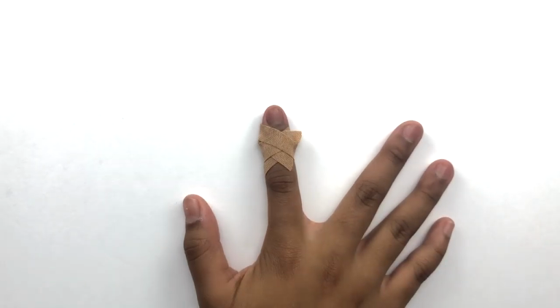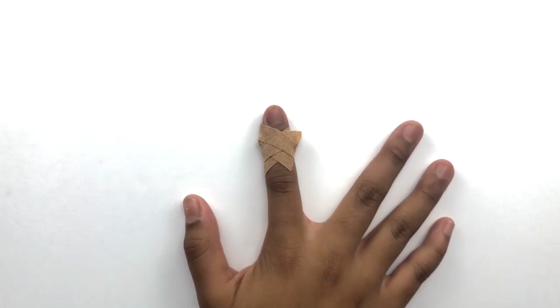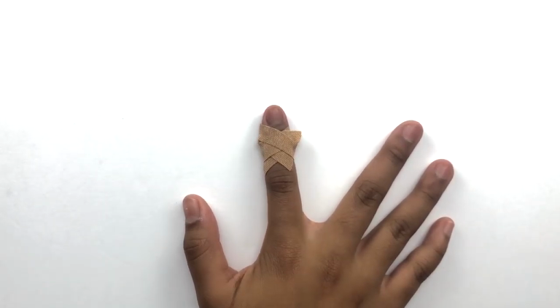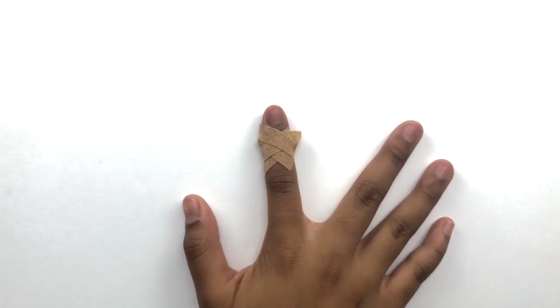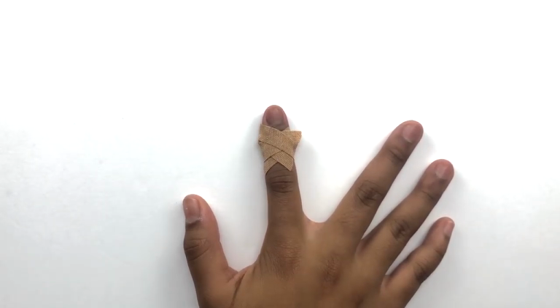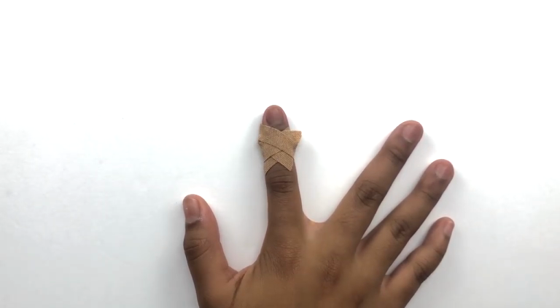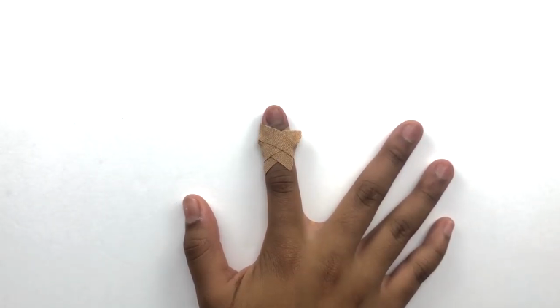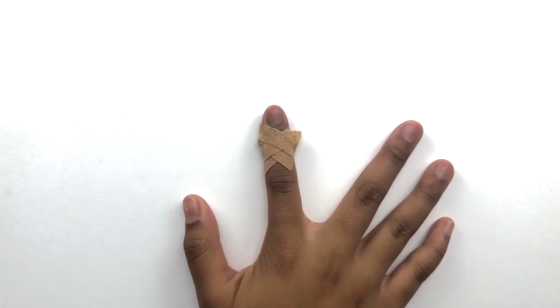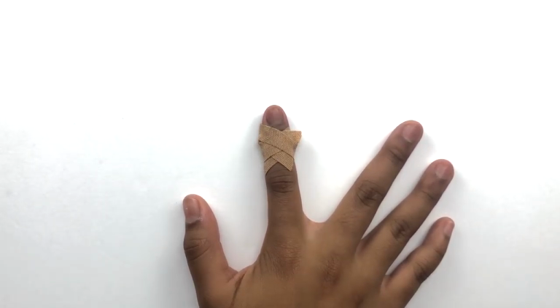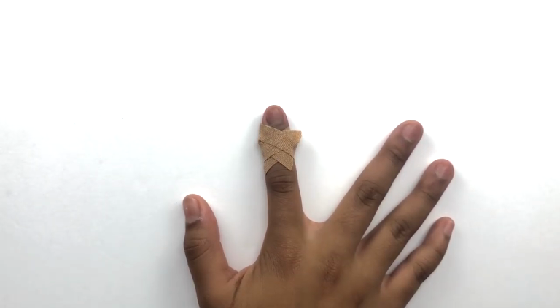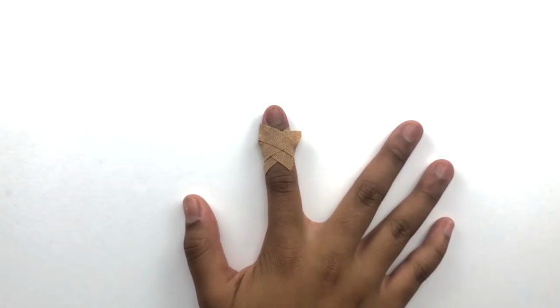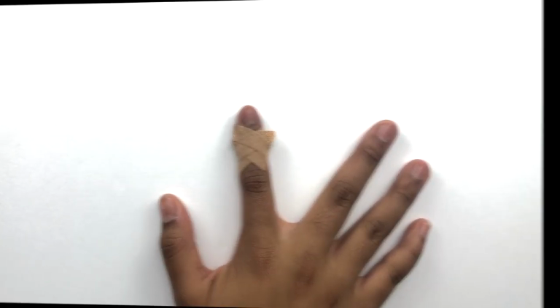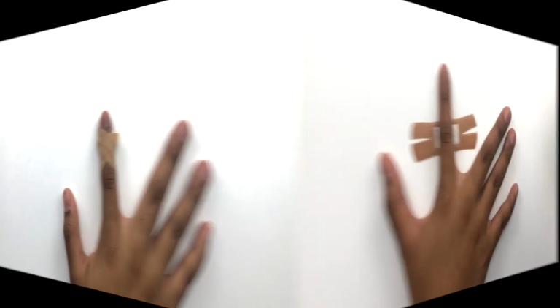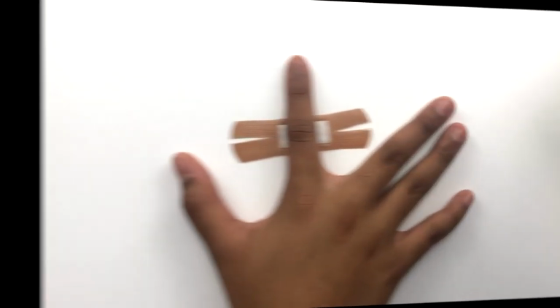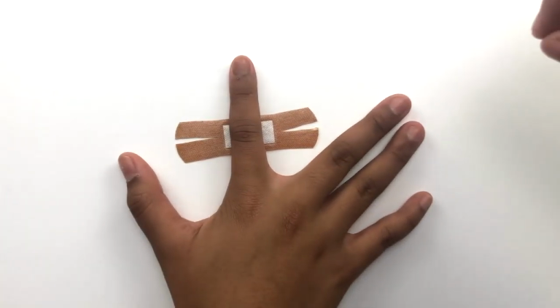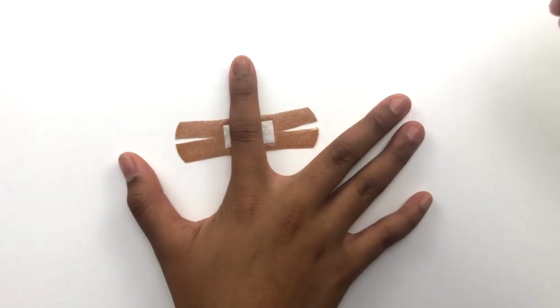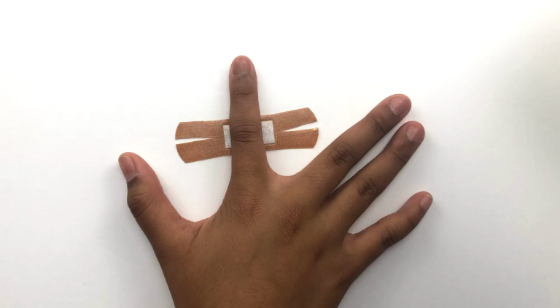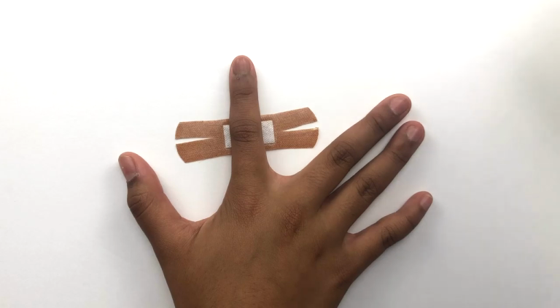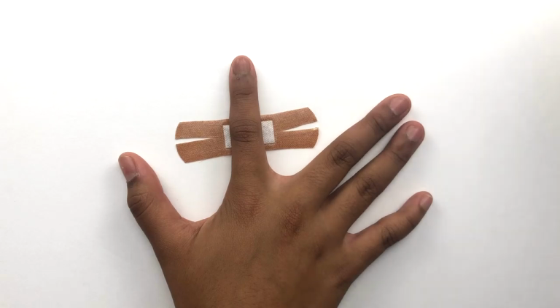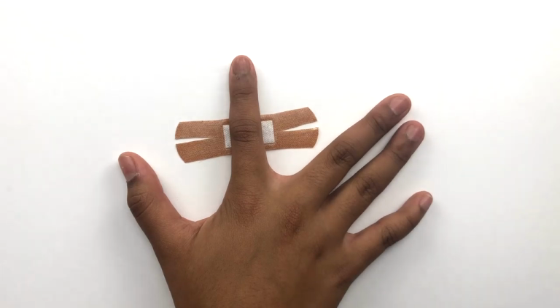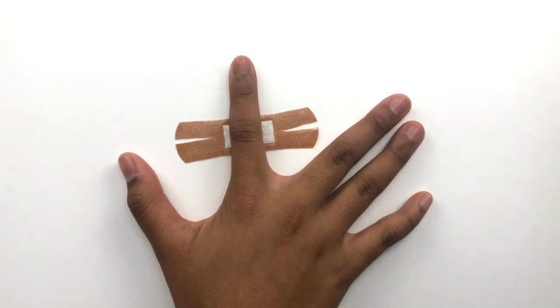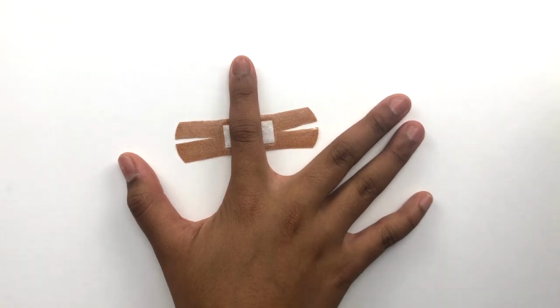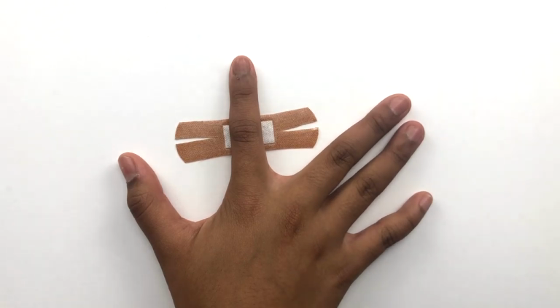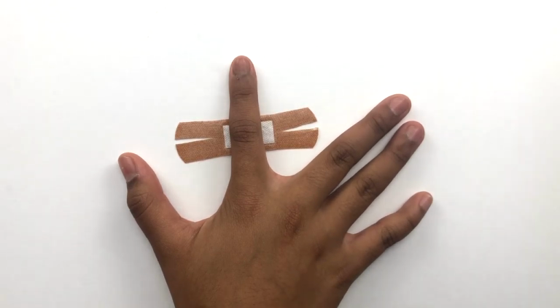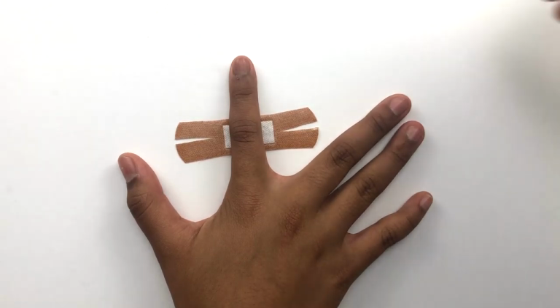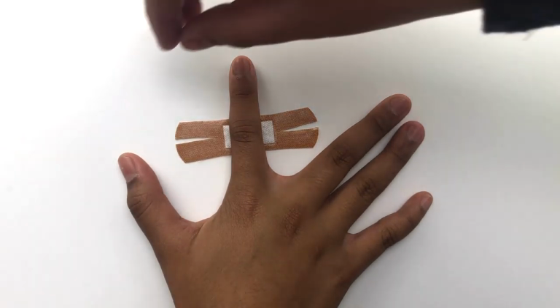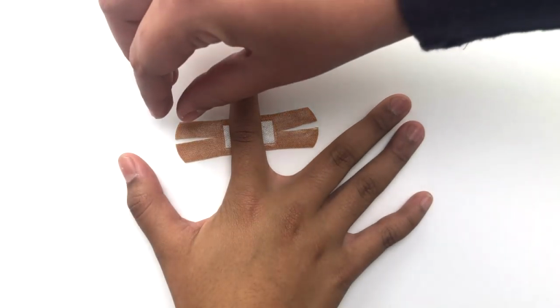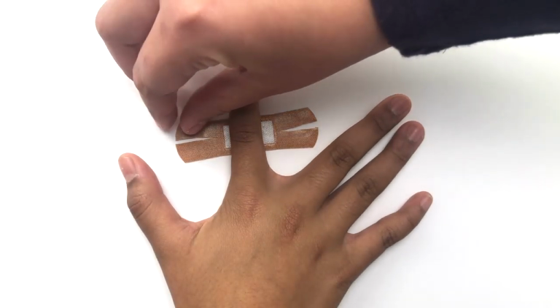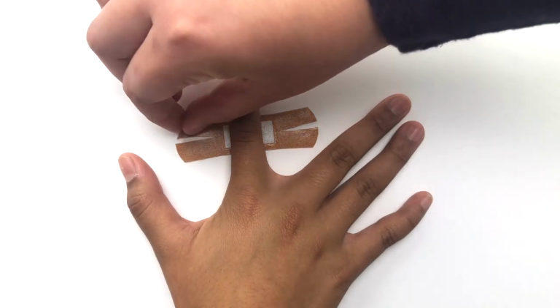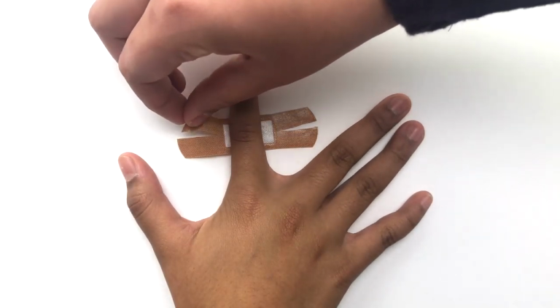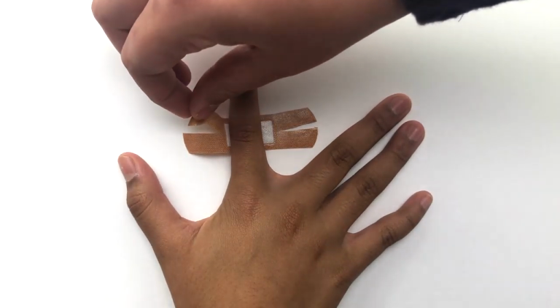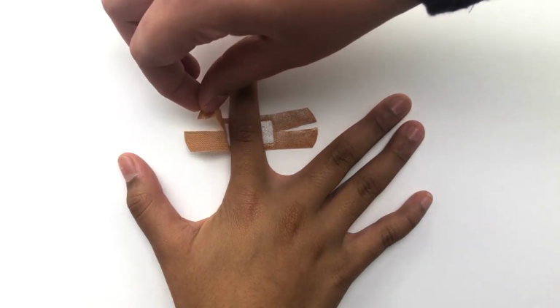This is what it should look like. For your knuckle, repeat the steps except when folding the flaps, crisscross like so.